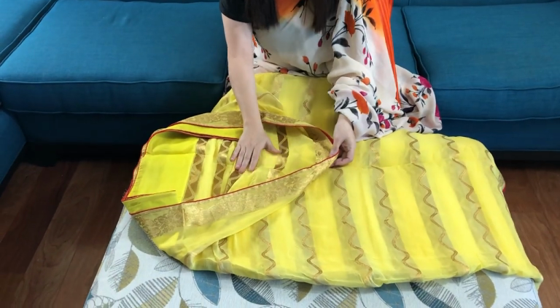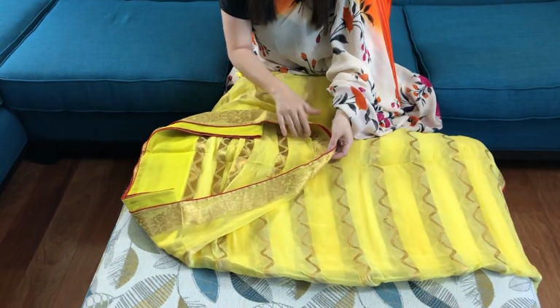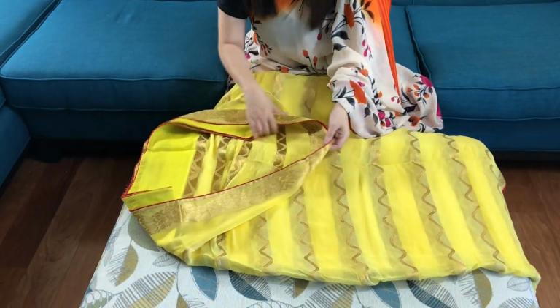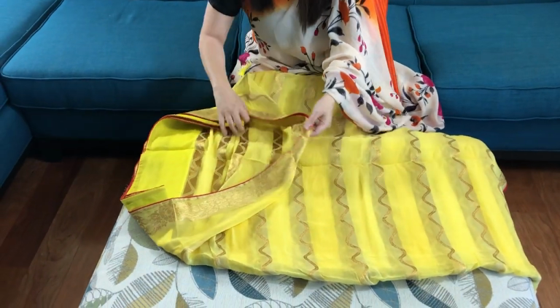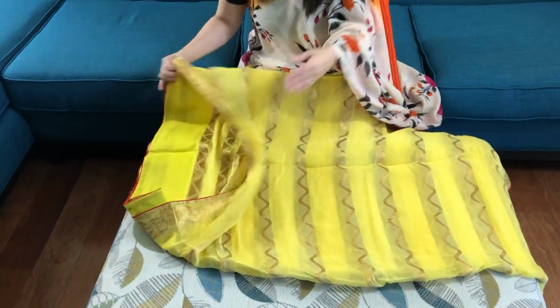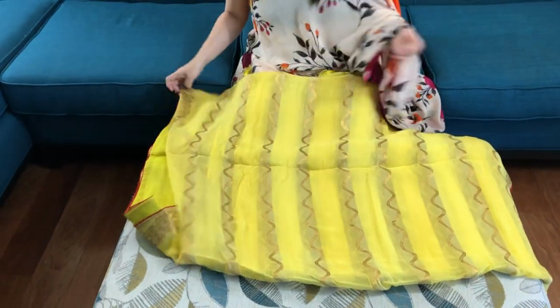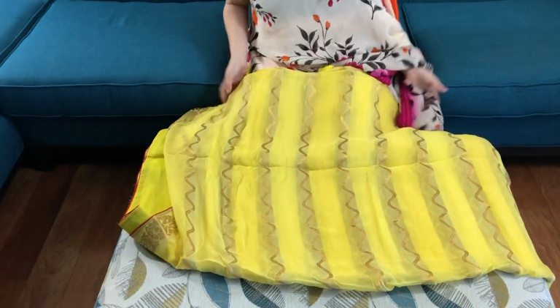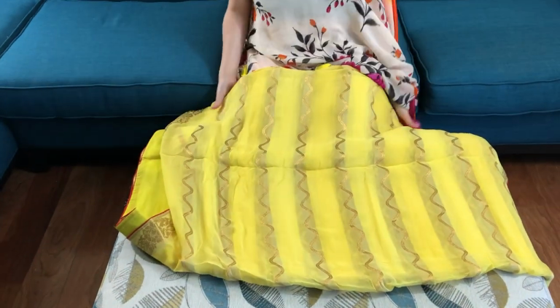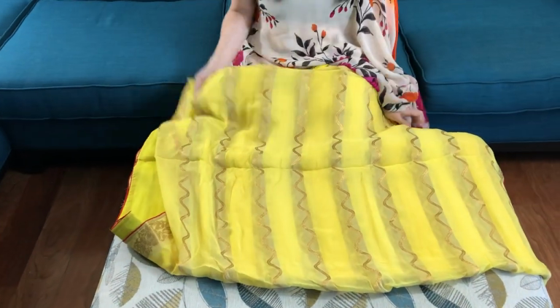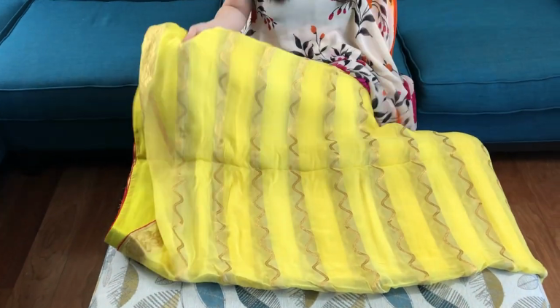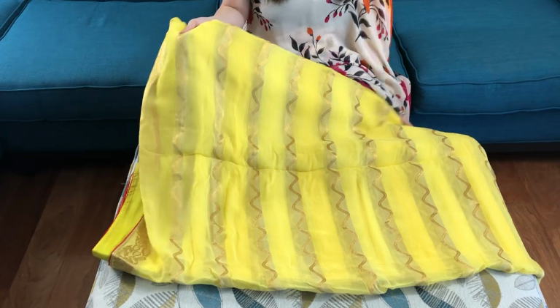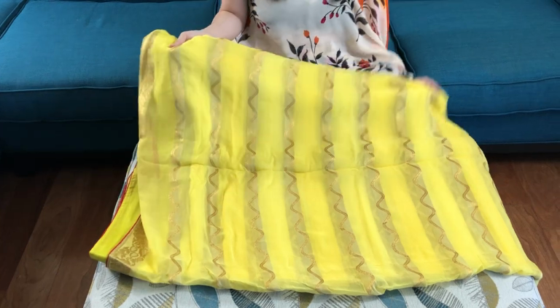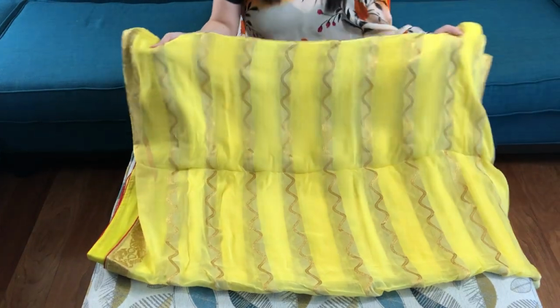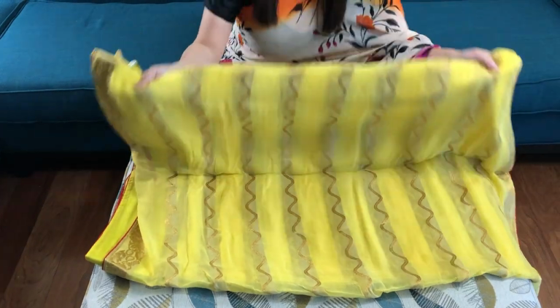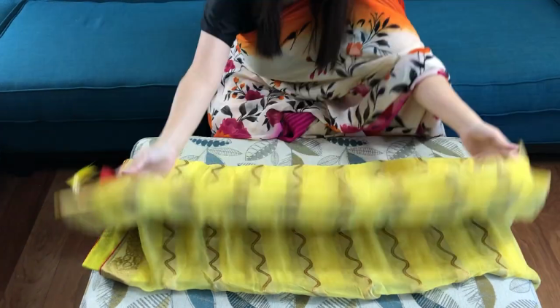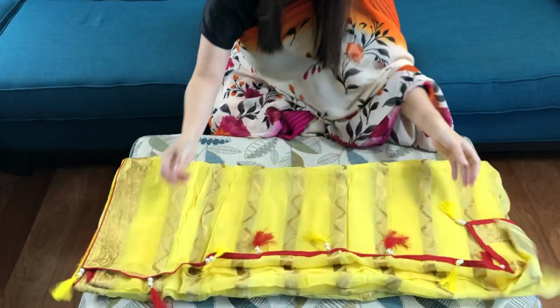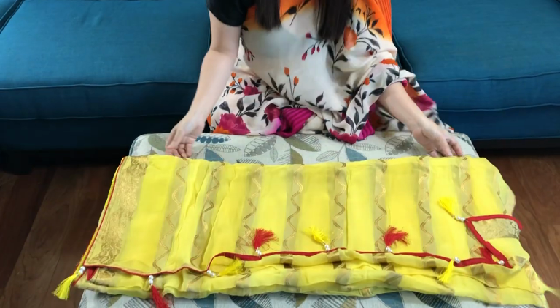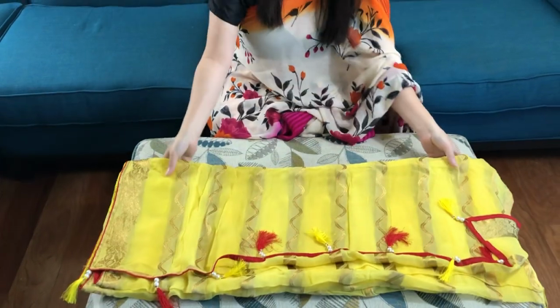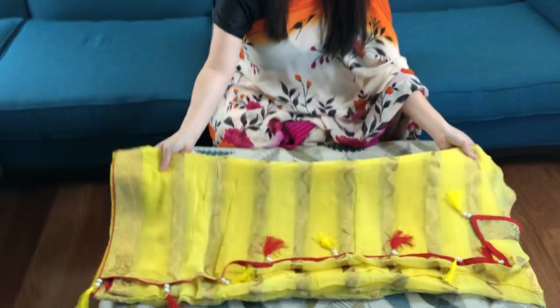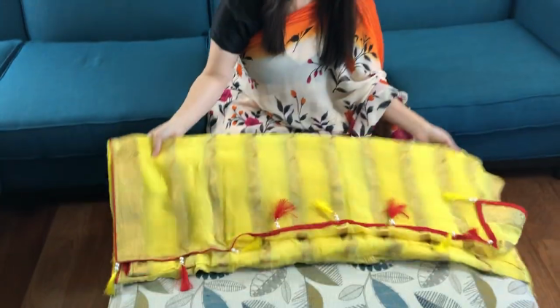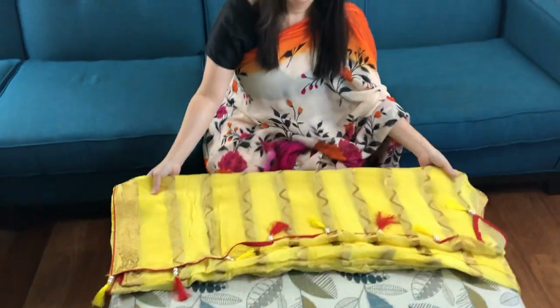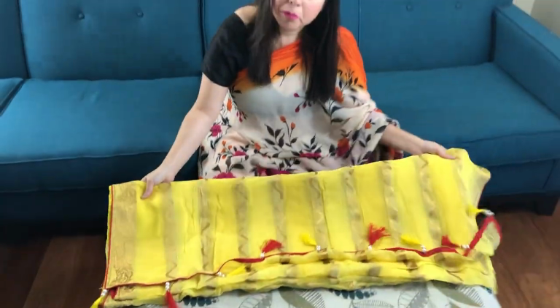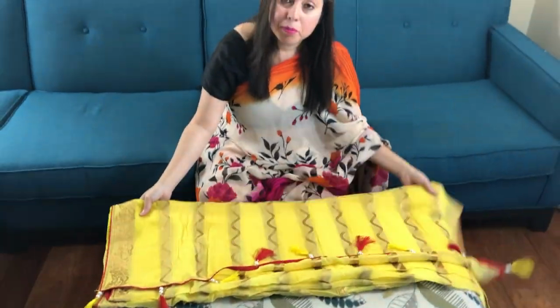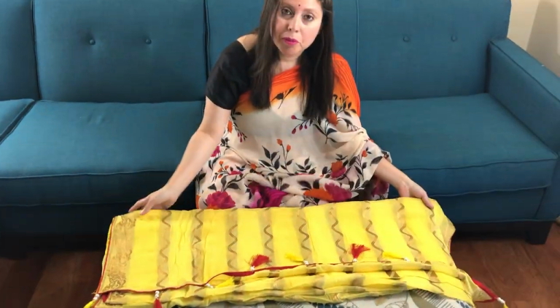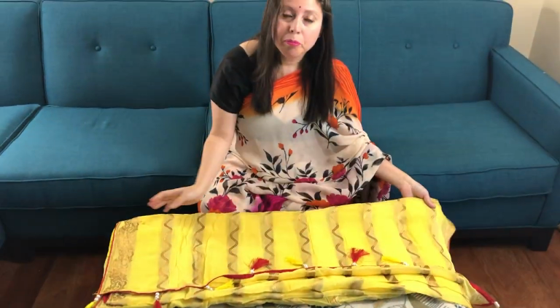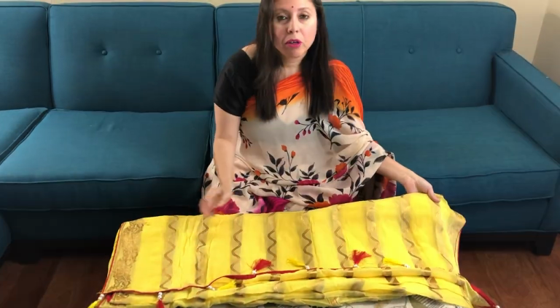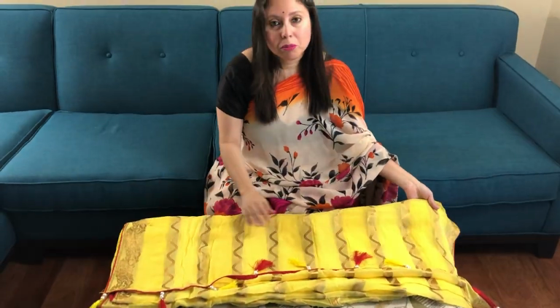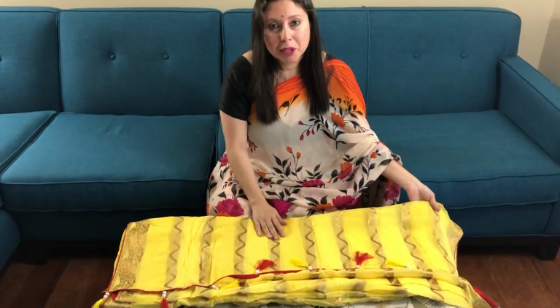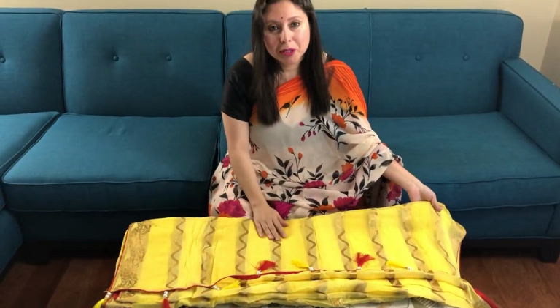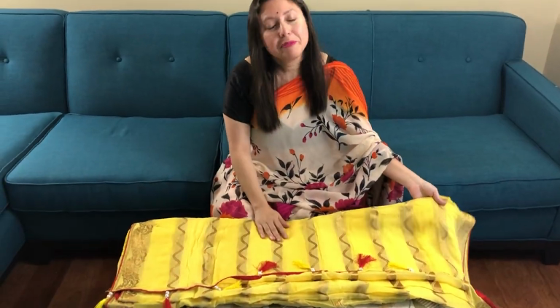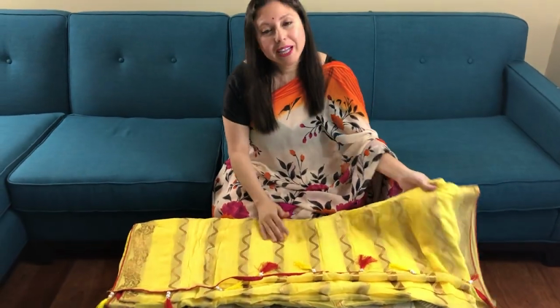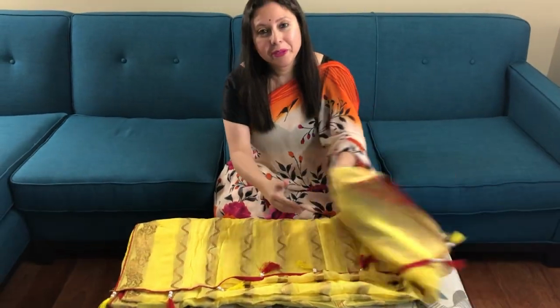To buy this saree, please visit our website at www.bengallooms.com. Thank you.